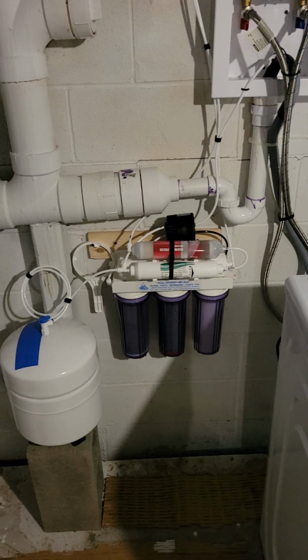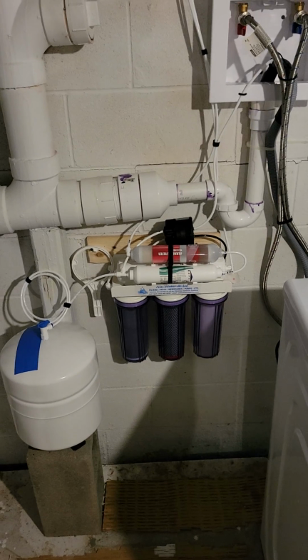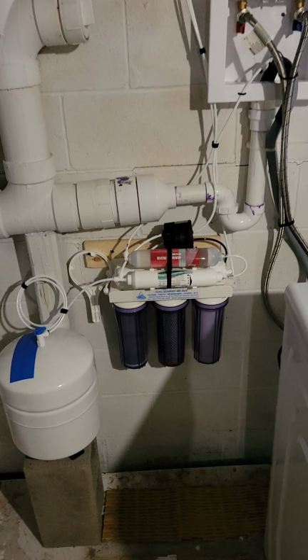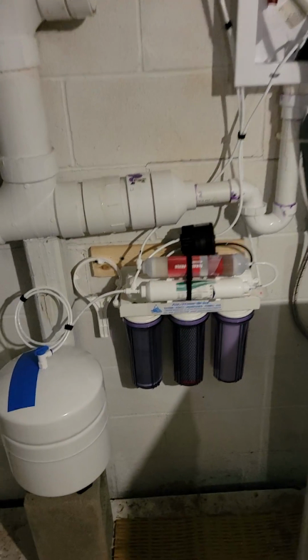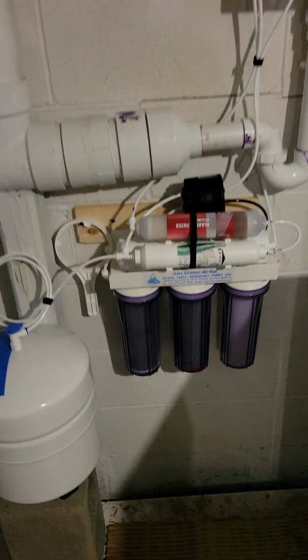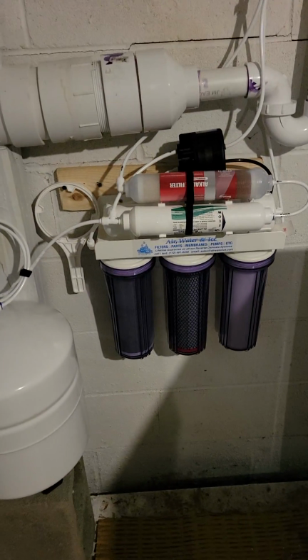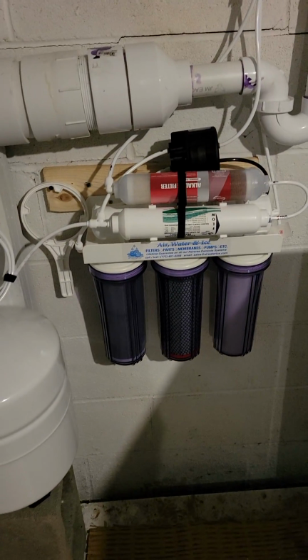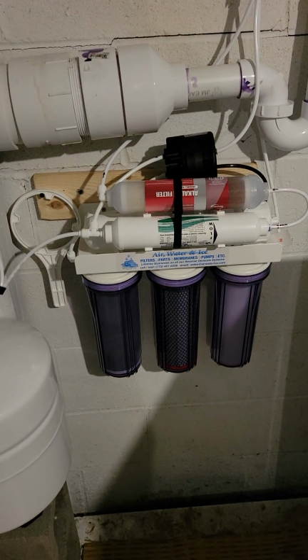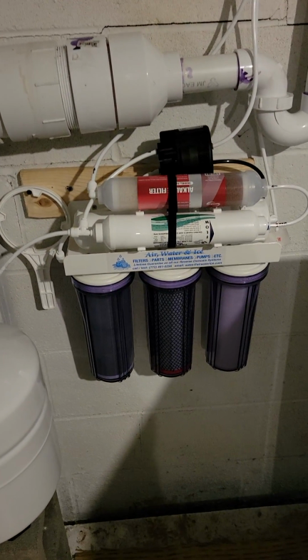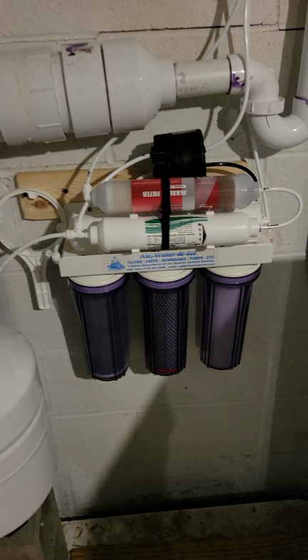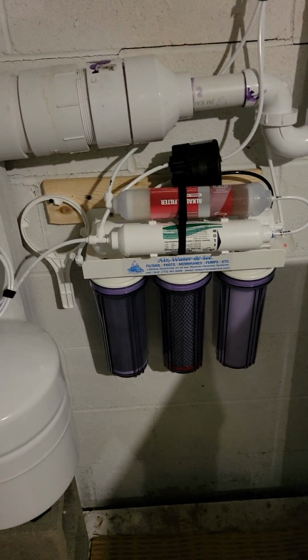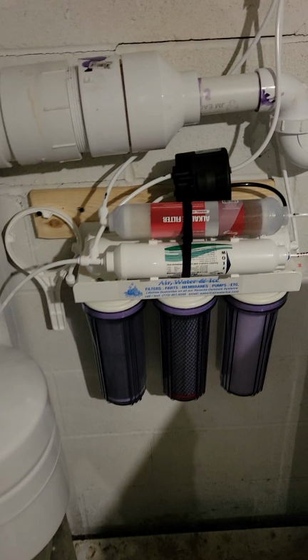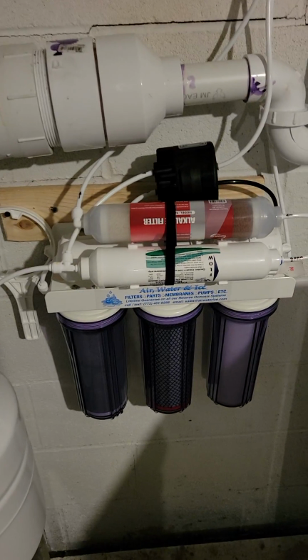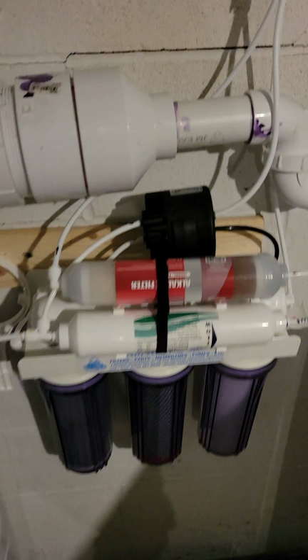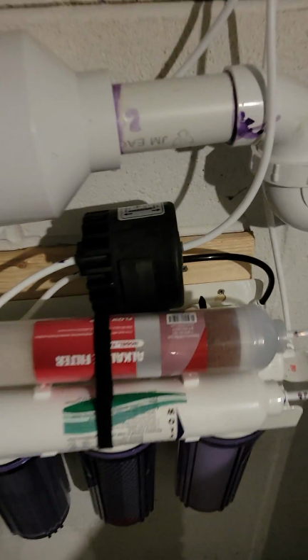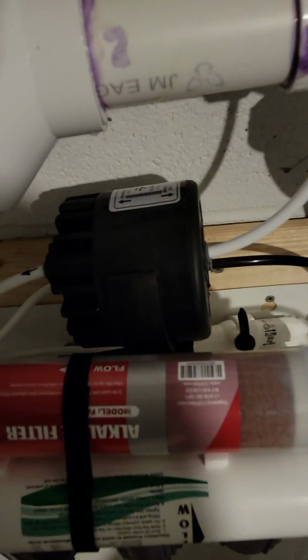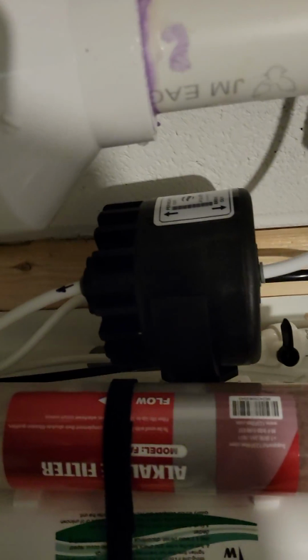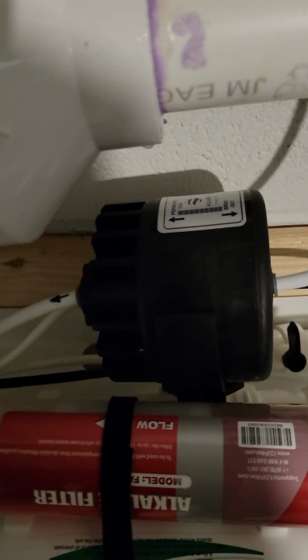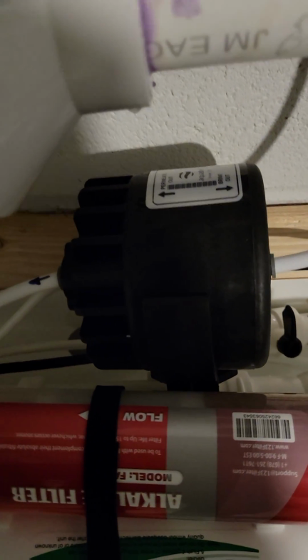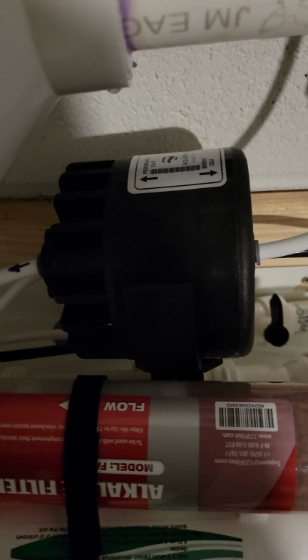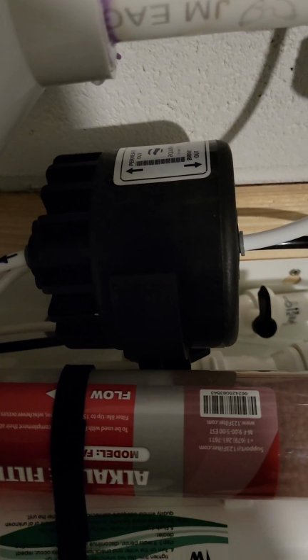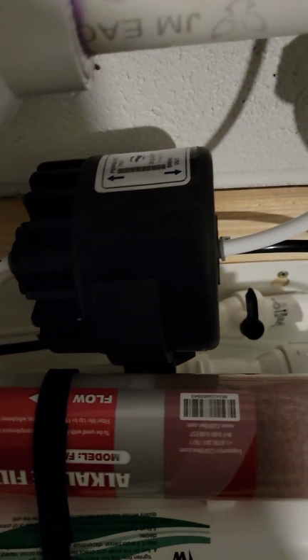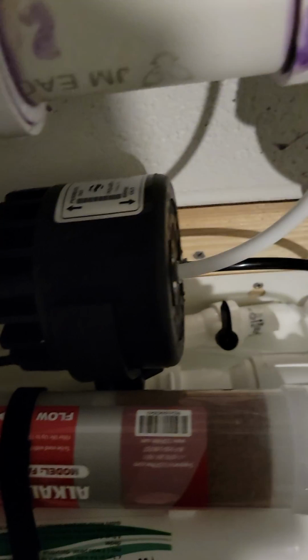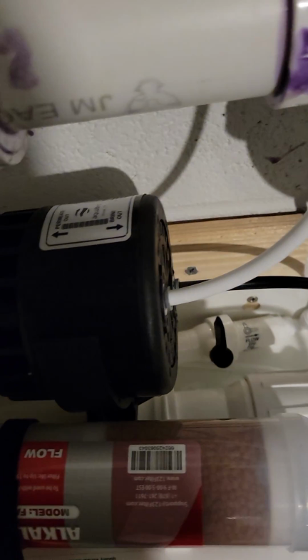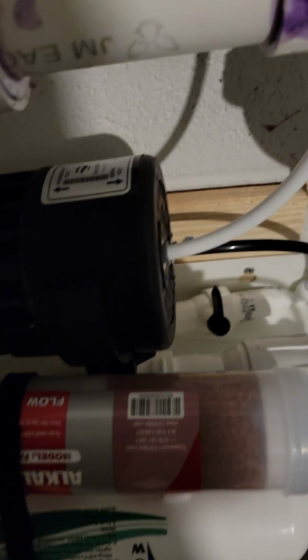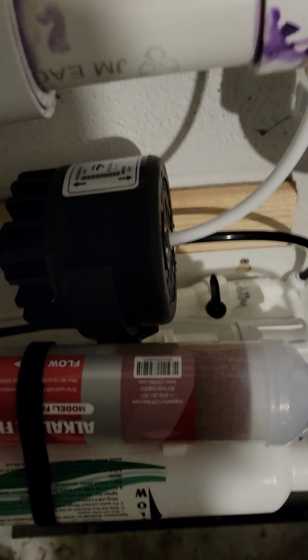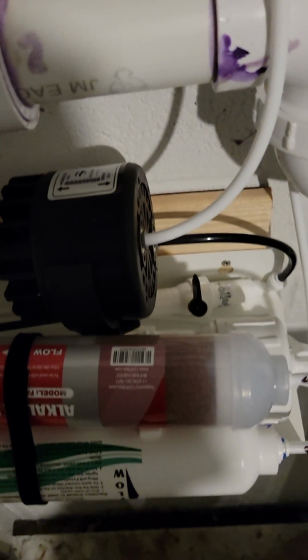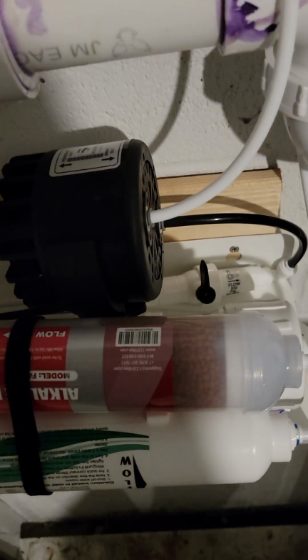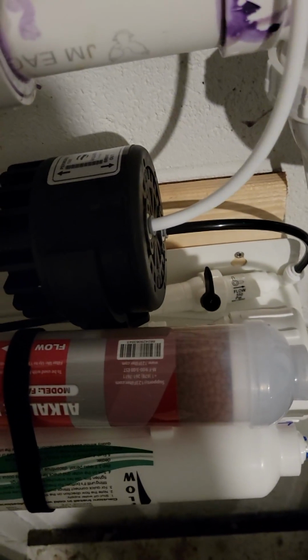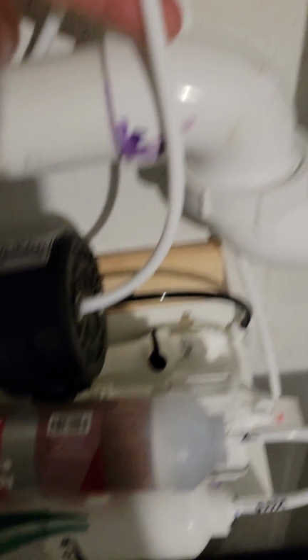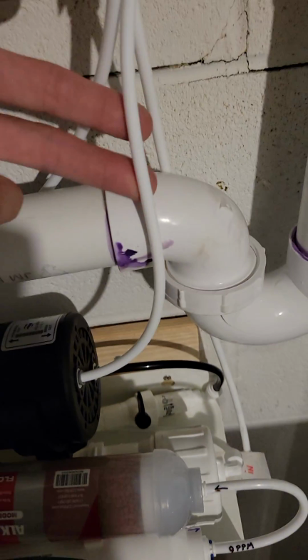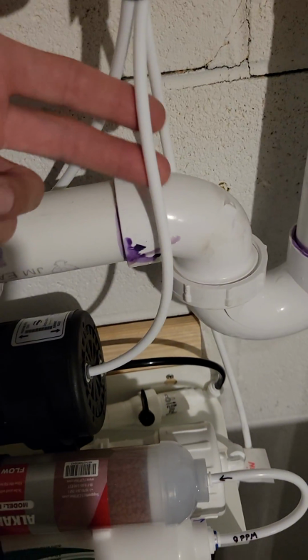I've got the Air, Water, and Ice reverse osmosis system here and I've got the permeate pump on top. It's the 50GPD. You can hear it working every few seconds — you get a little click in this drain pipe here.